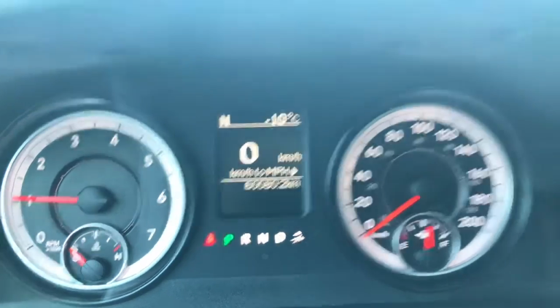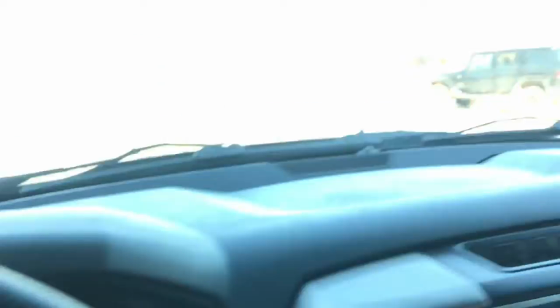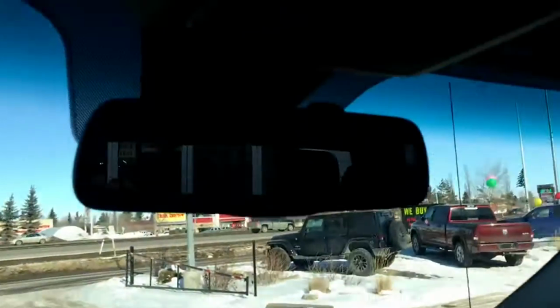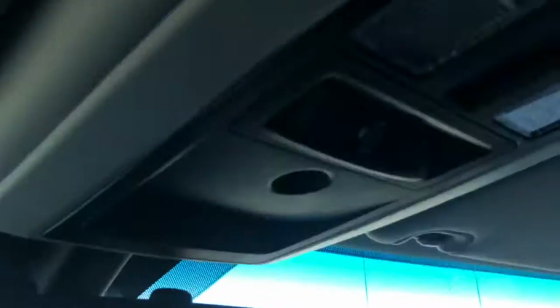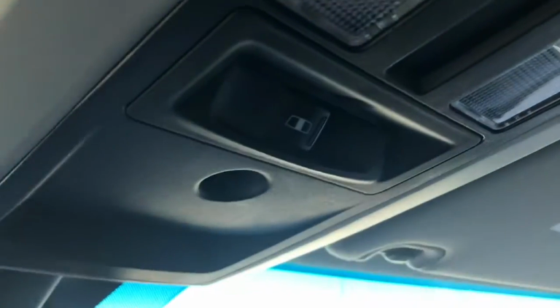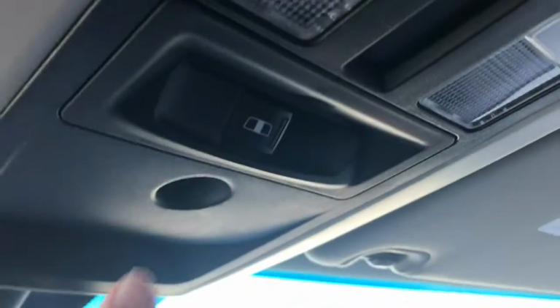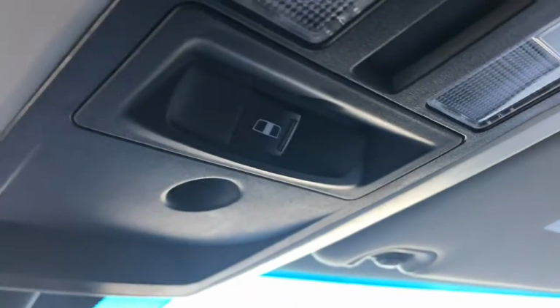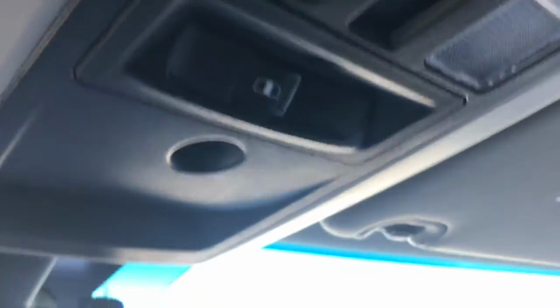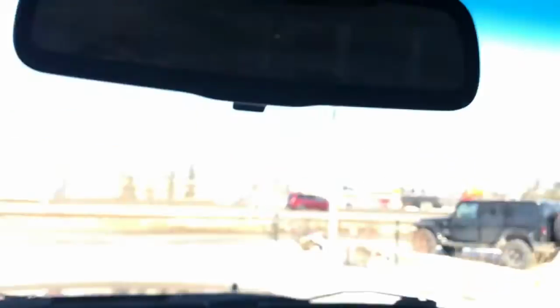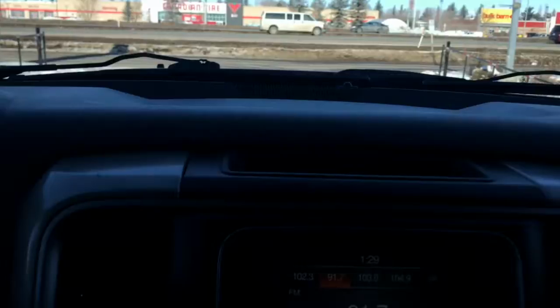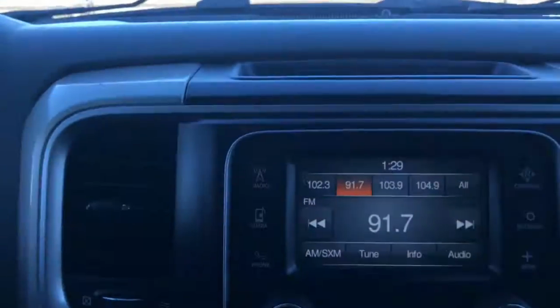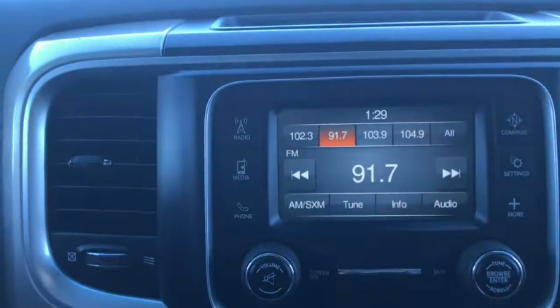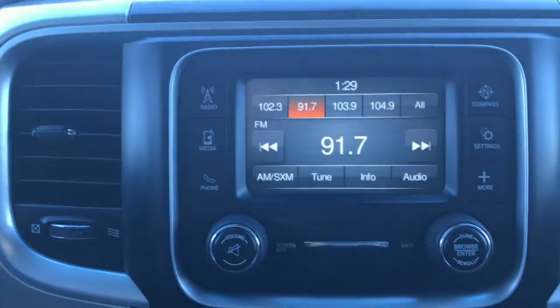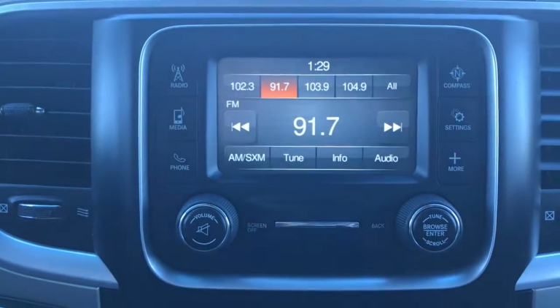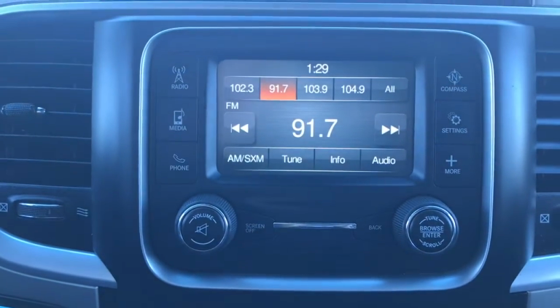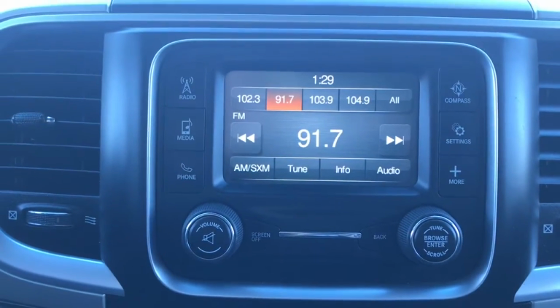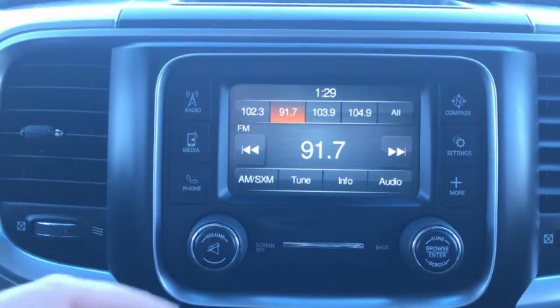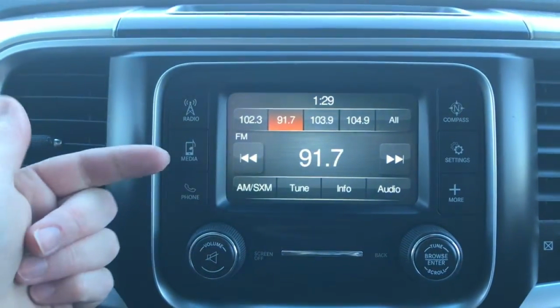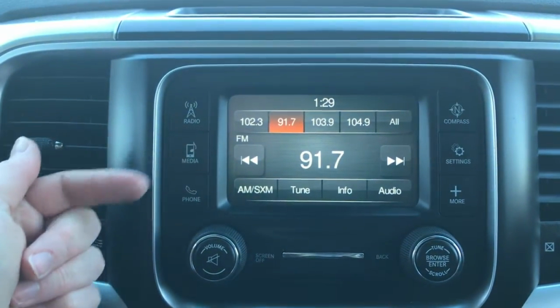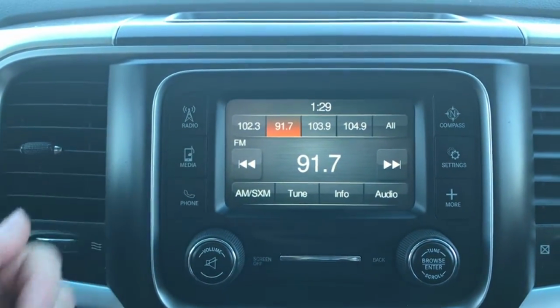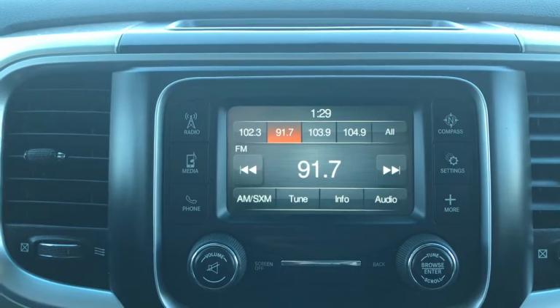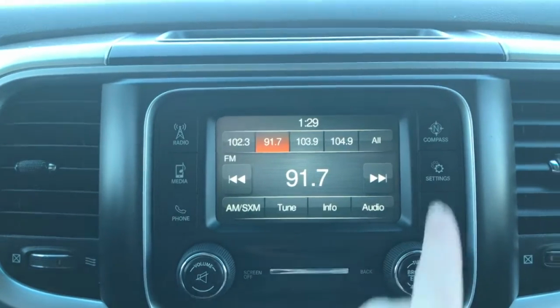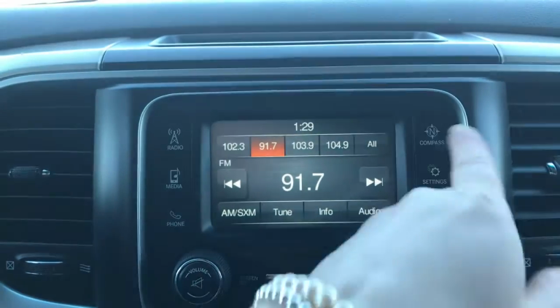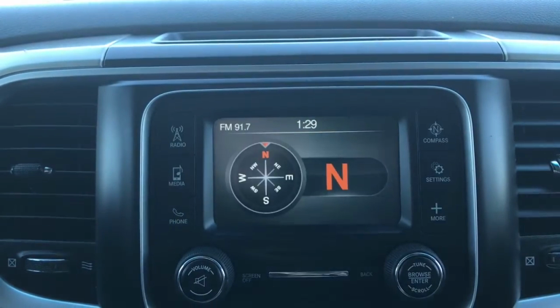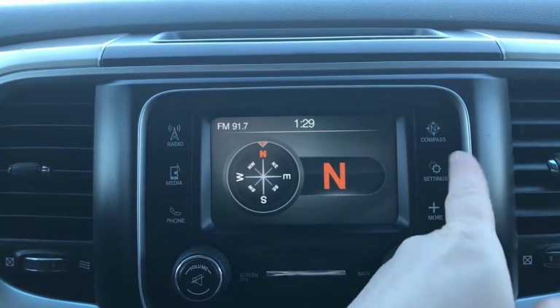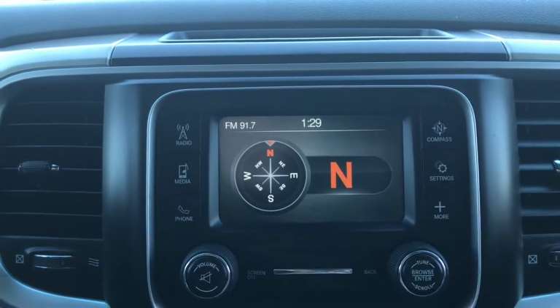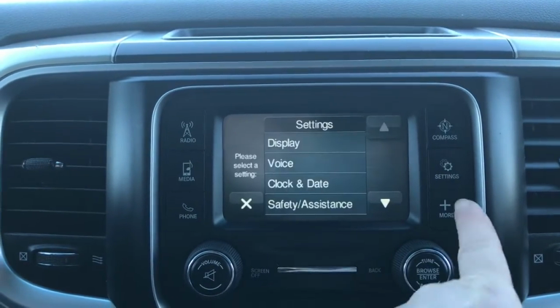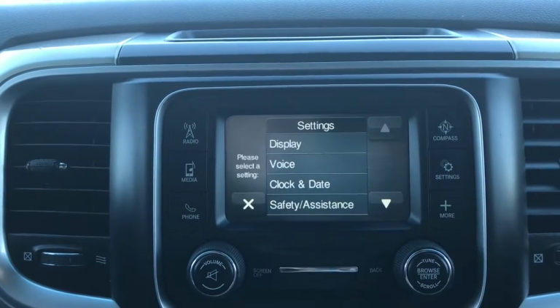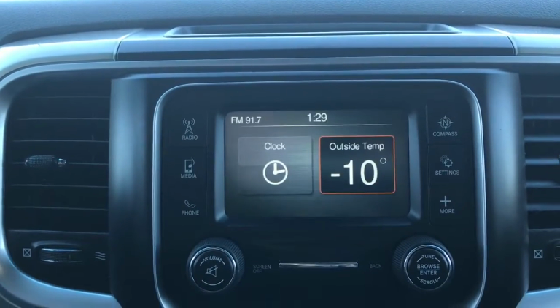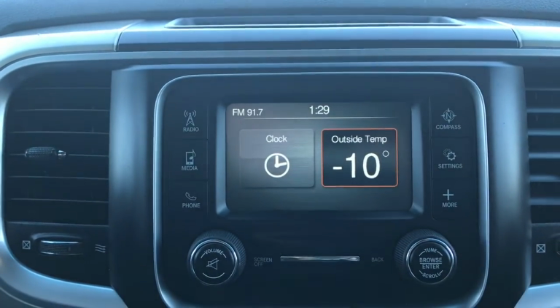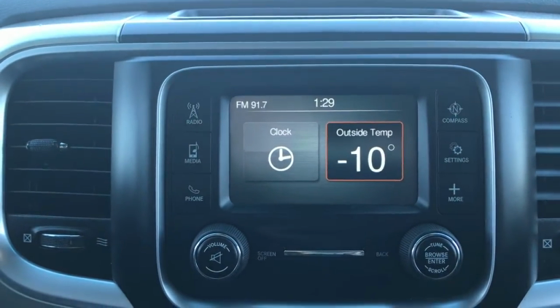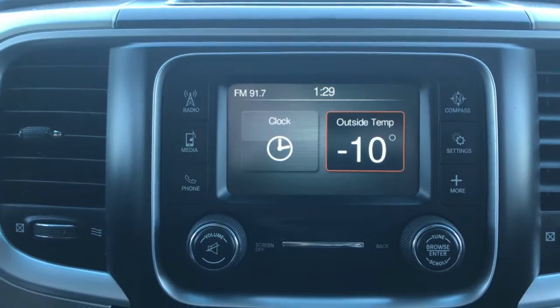If we go way up to the top here we have the button for your rear sliding window. Located in the center you have a great size touchscreen giving you your AM, FM, and satellite radio. We have your media options, your Bluetooth, your compass, settings, and more — with your outside temperature and your clock.